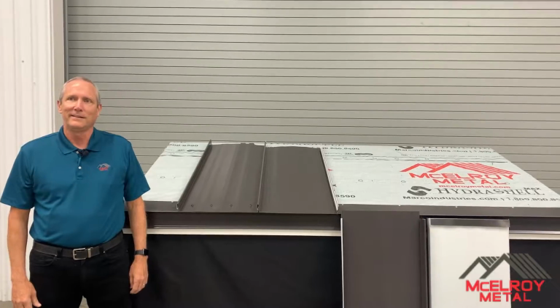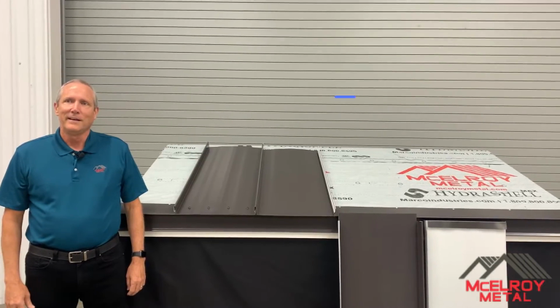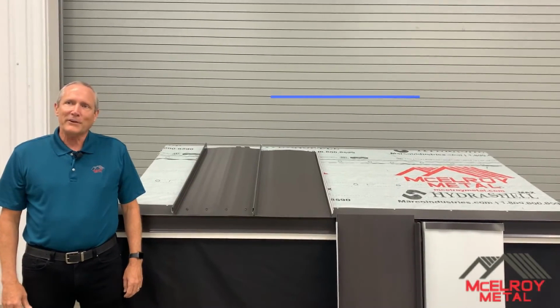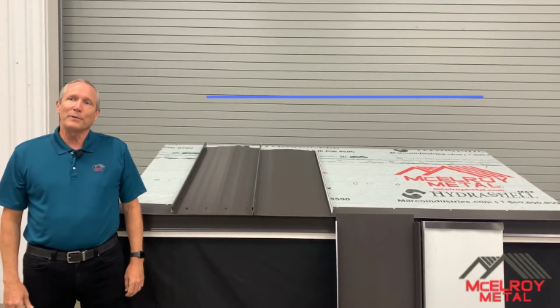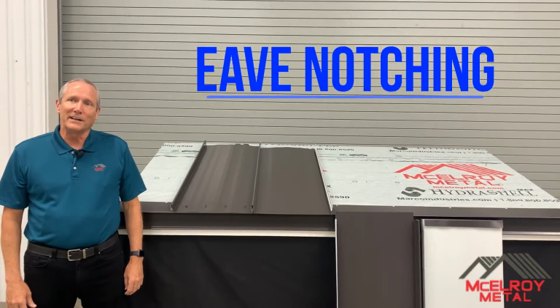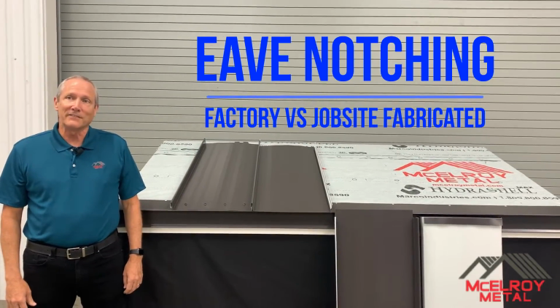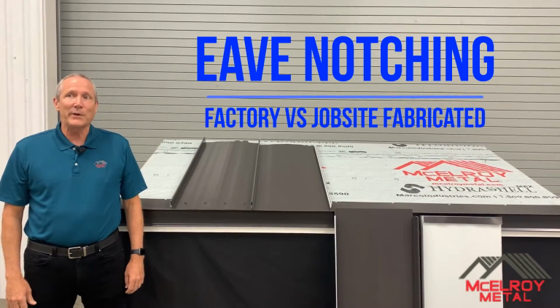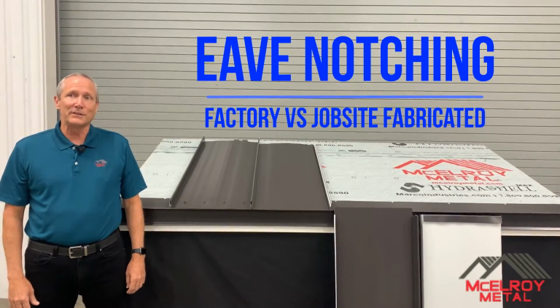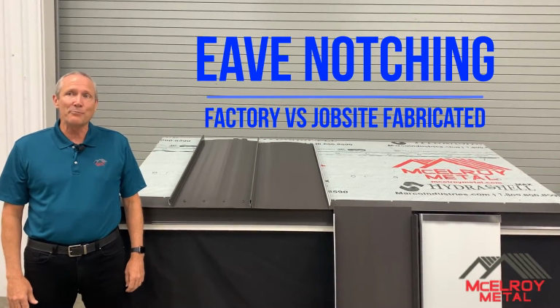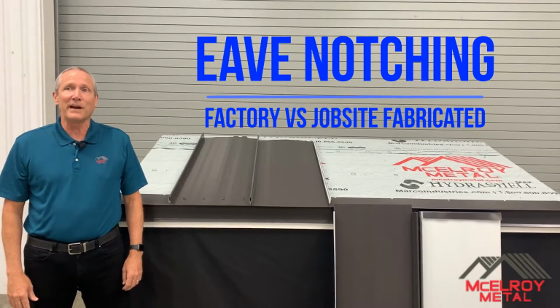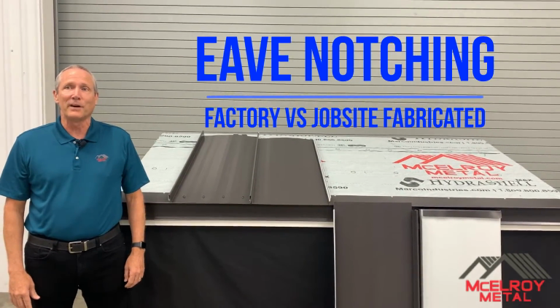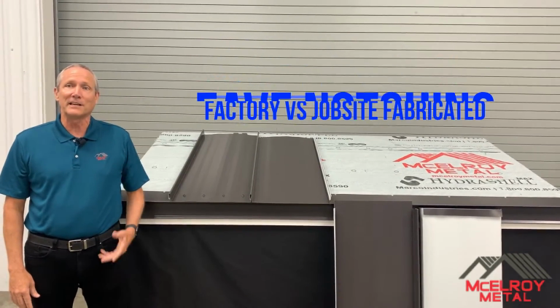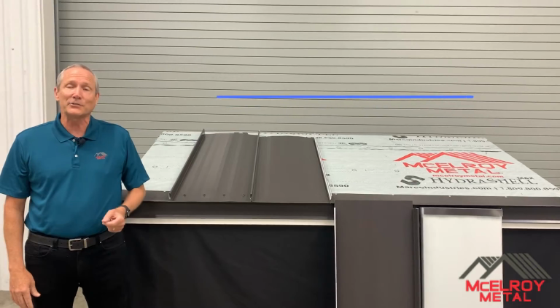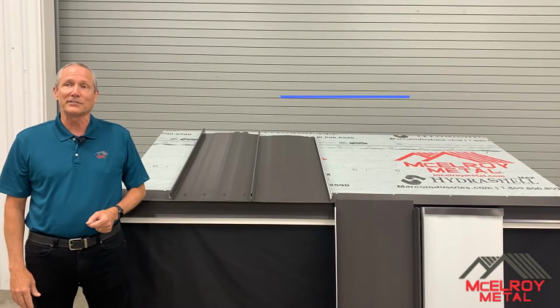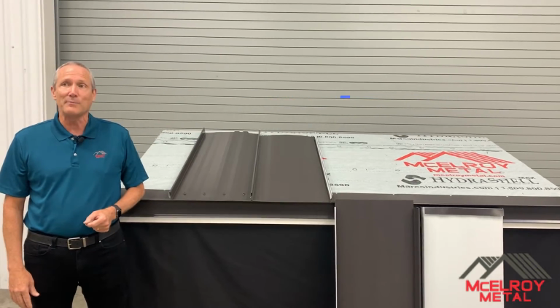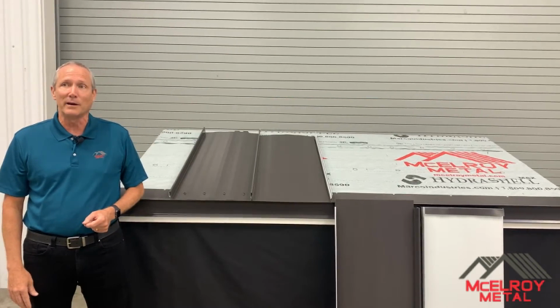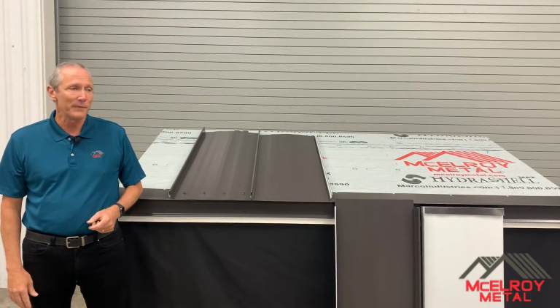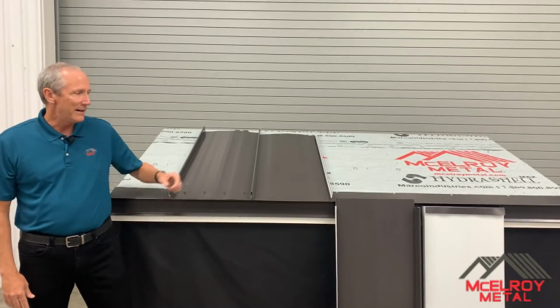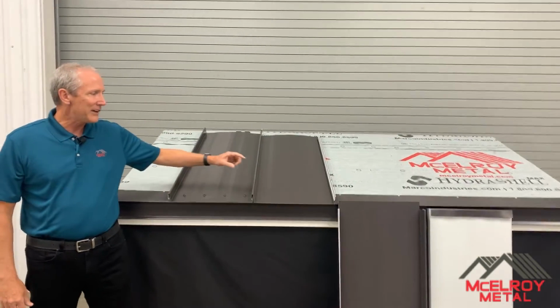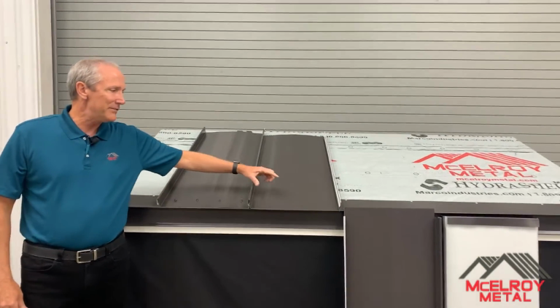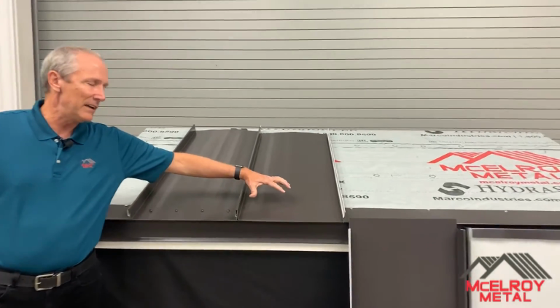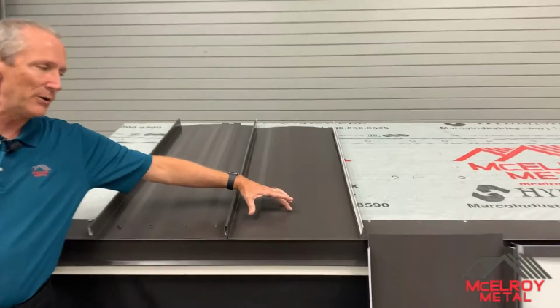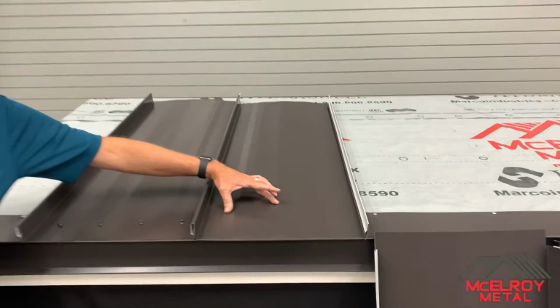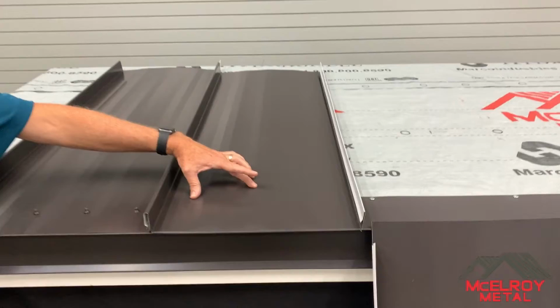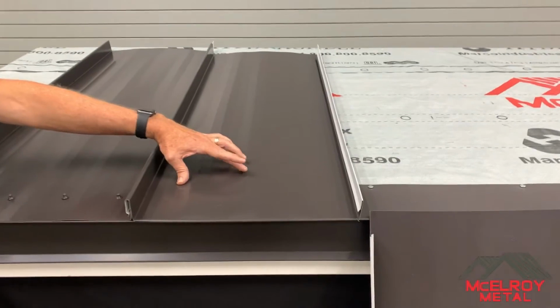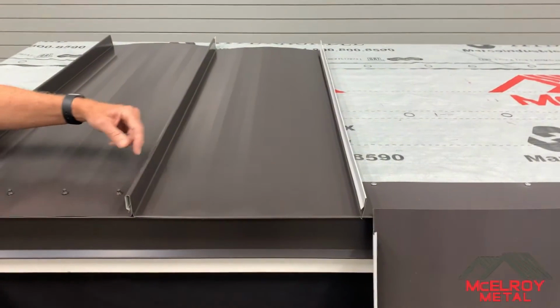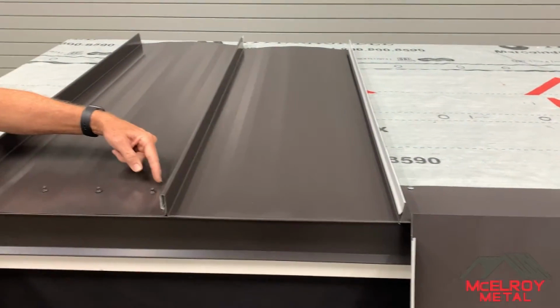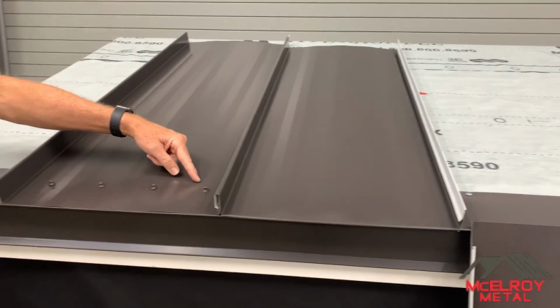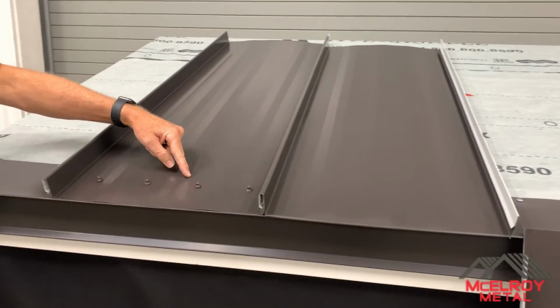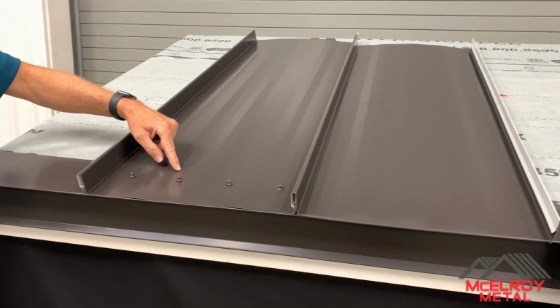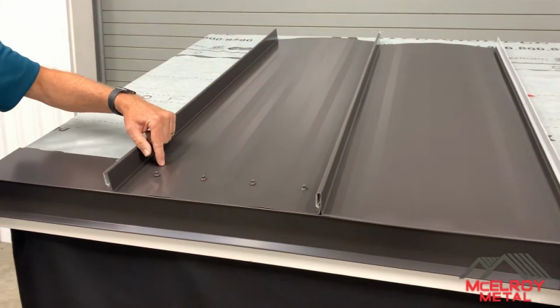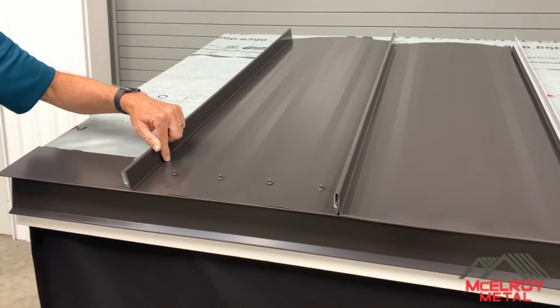Factory eave notching is a value-added service some manufacturers provide to save contractors time and money. An architectural eave detail is shown here, which eliminates the need for exposed fasteners along the eave of the building.